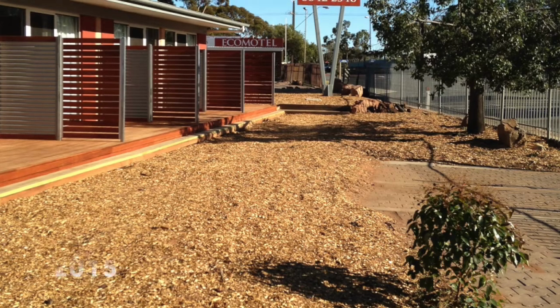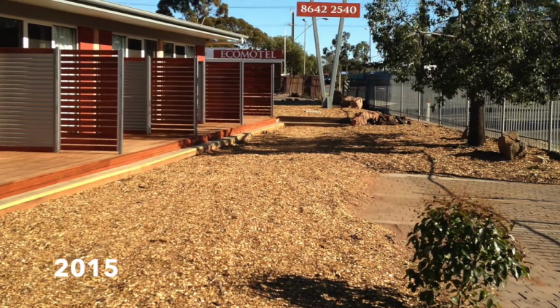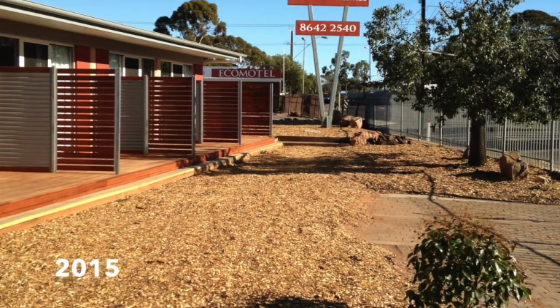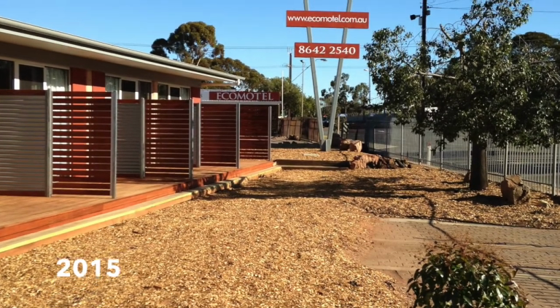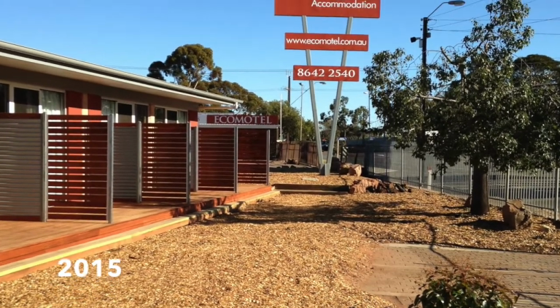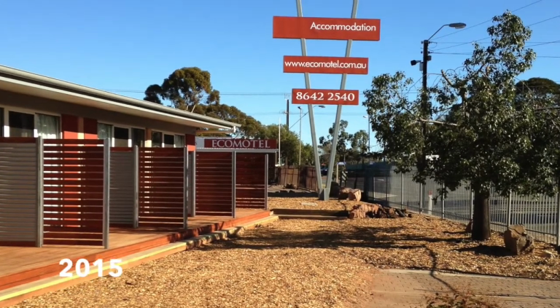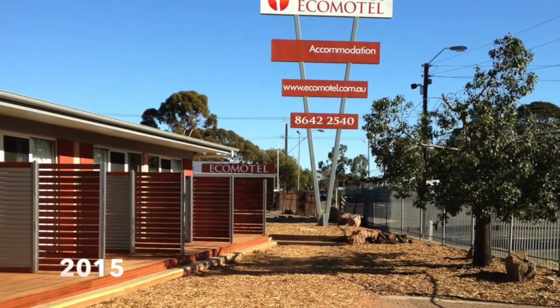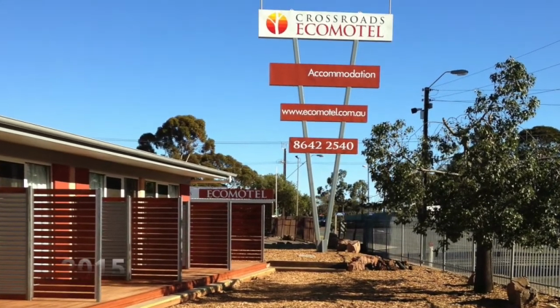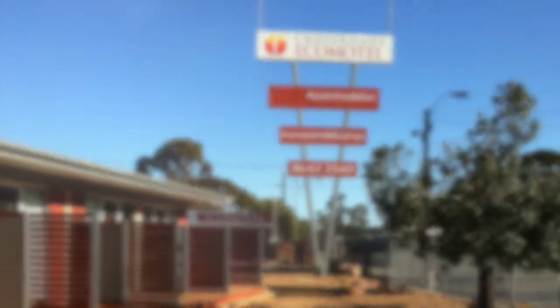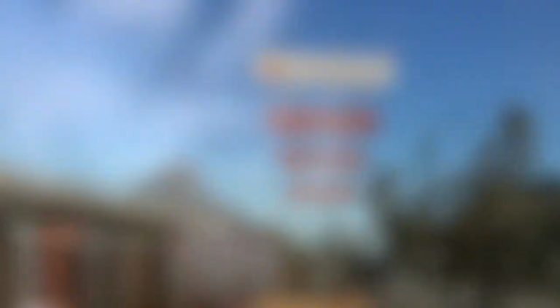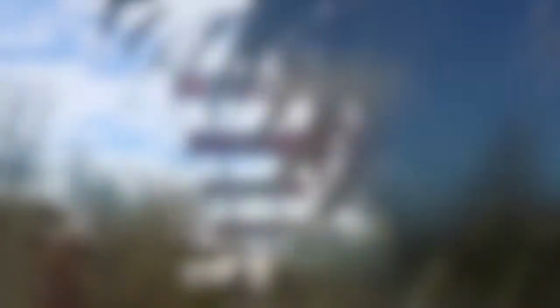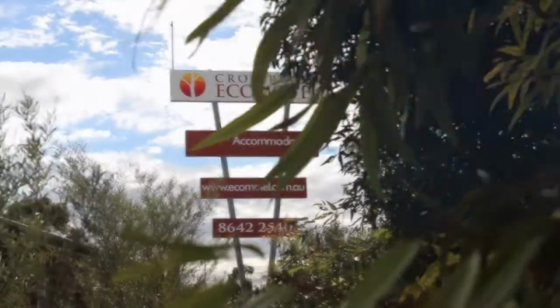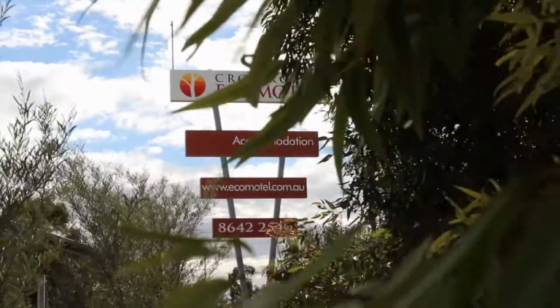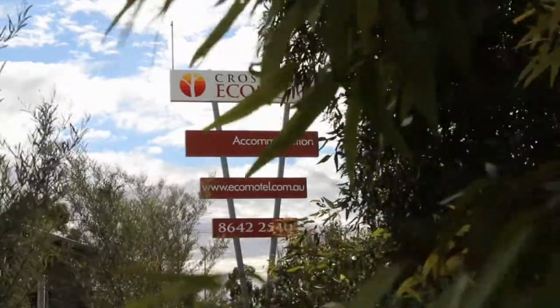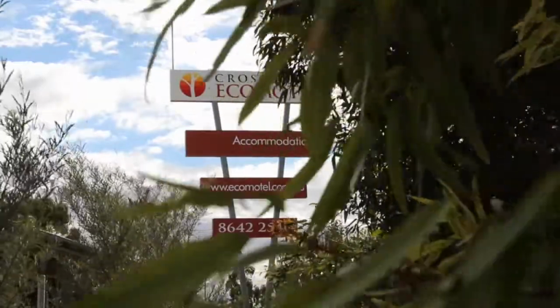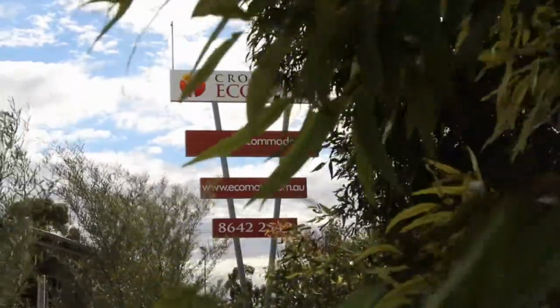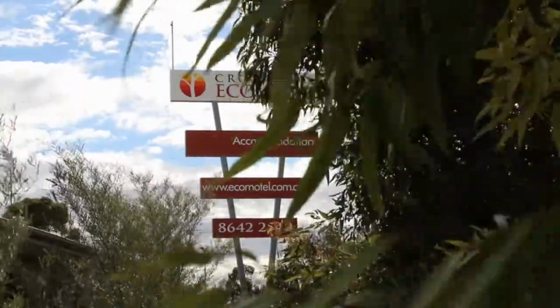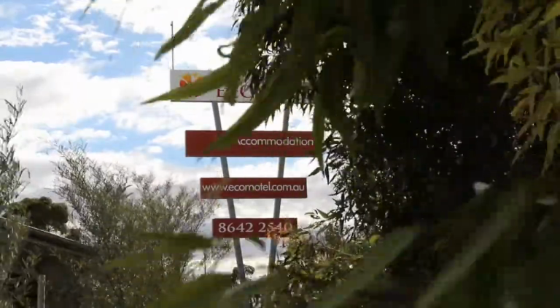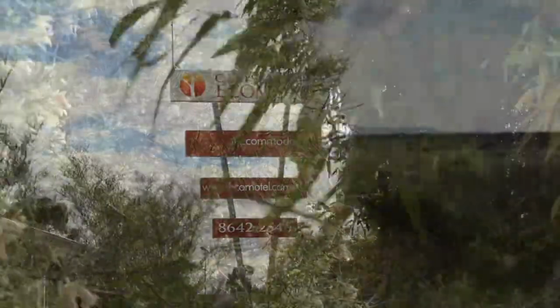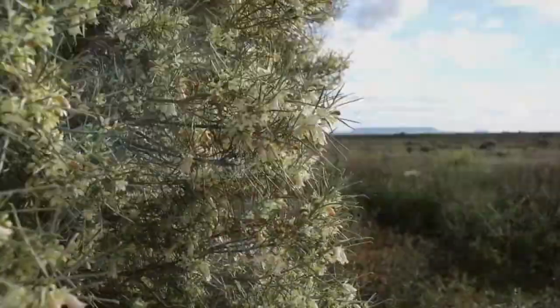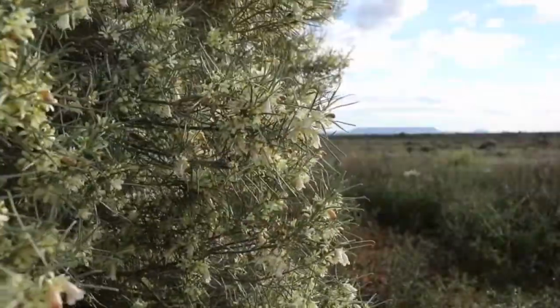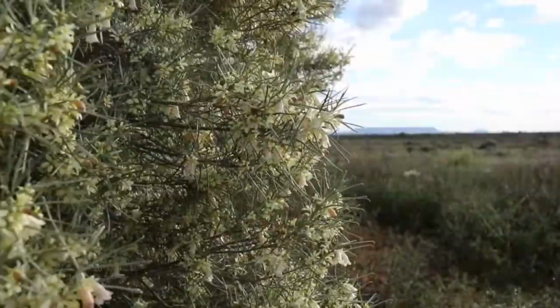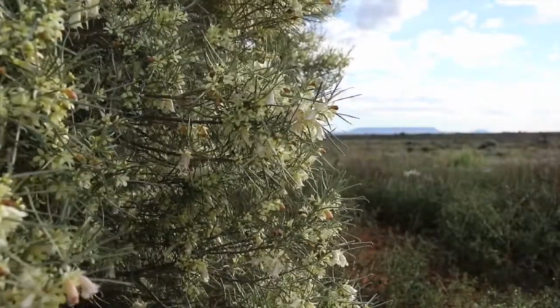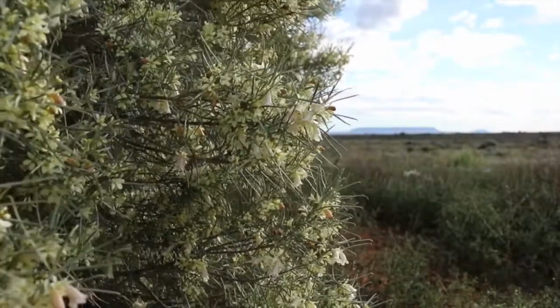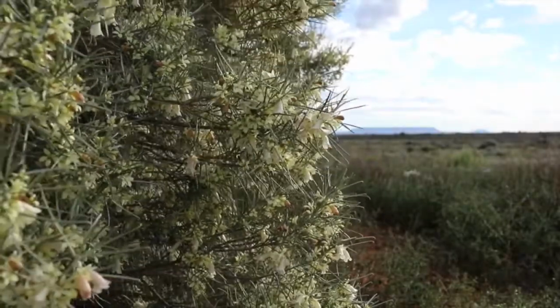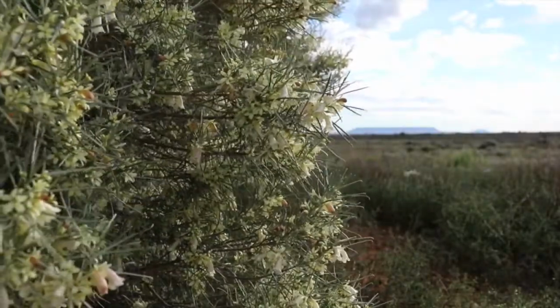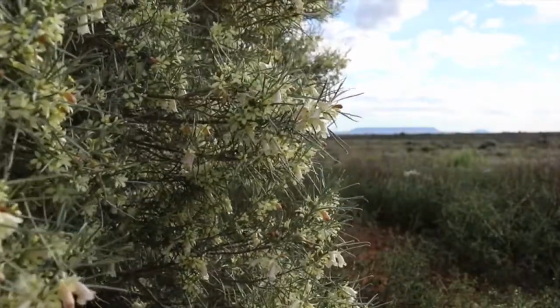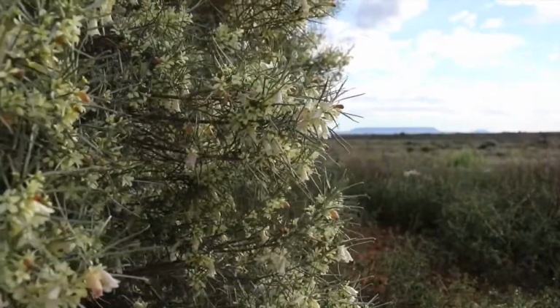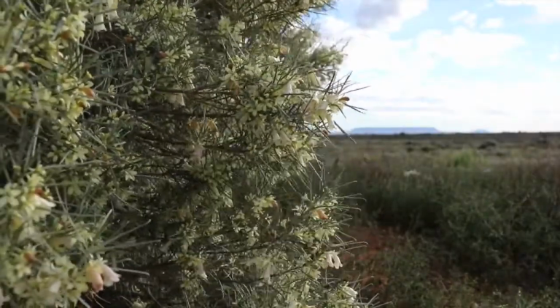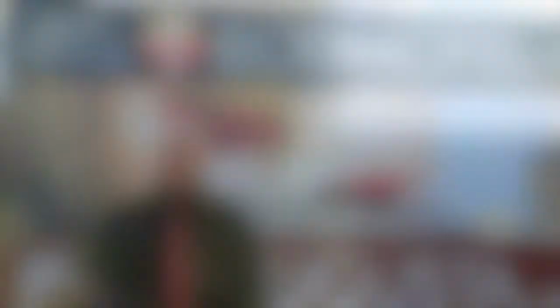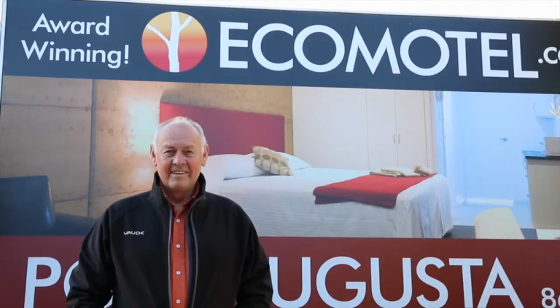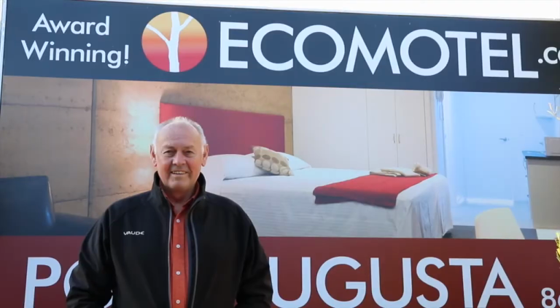The Crossroads Eco Motel takes pride in providing the best value accommodation in Port Augusta, and our friendly, personalised service ensures our guests return again and again. We look forward to meeting you and hope you enjoy your stay.